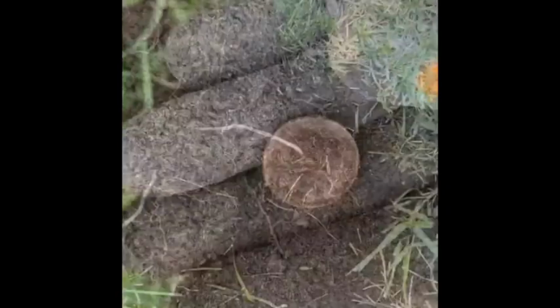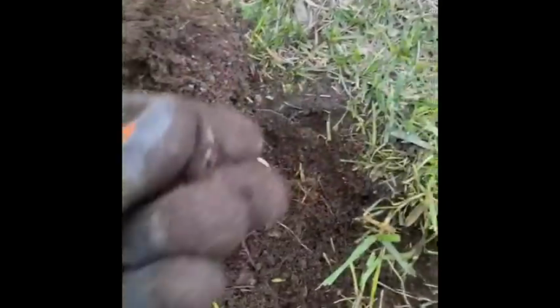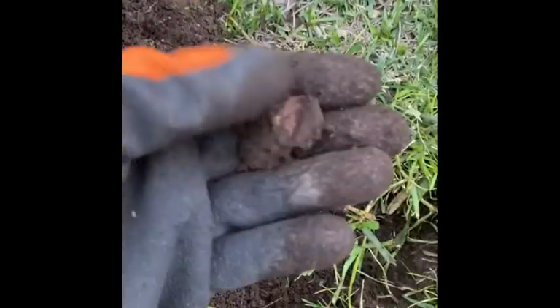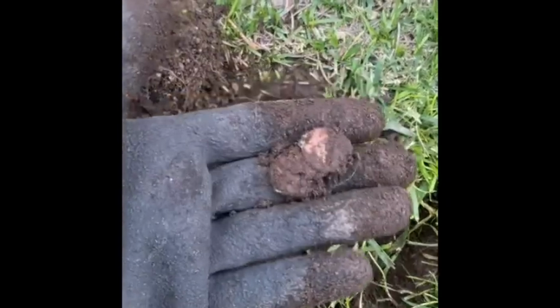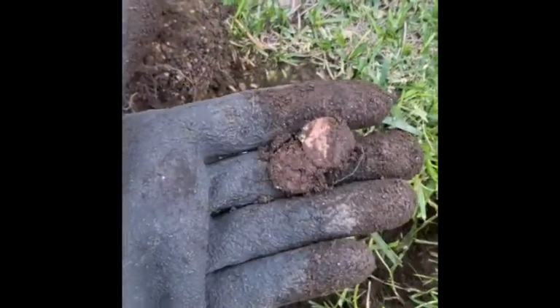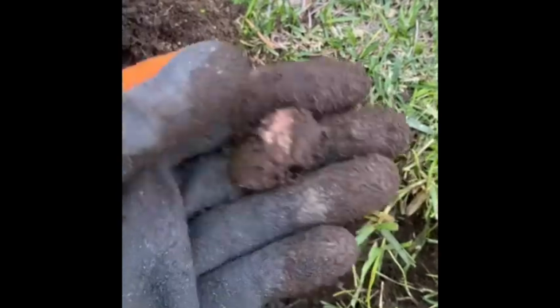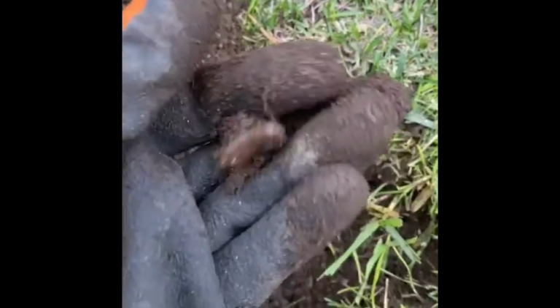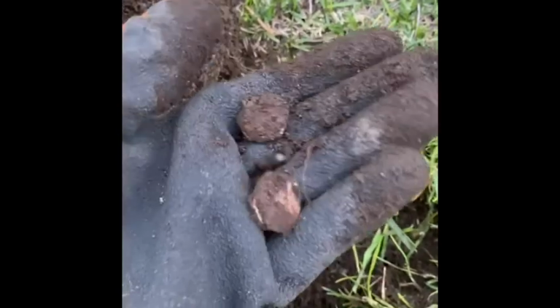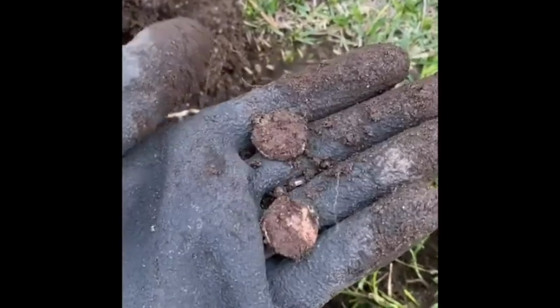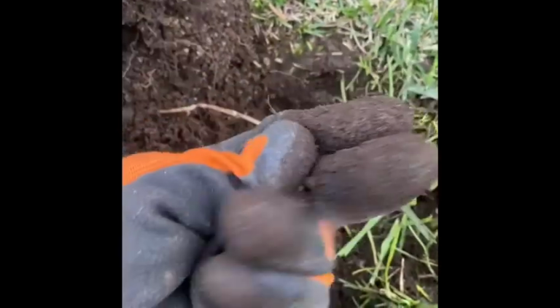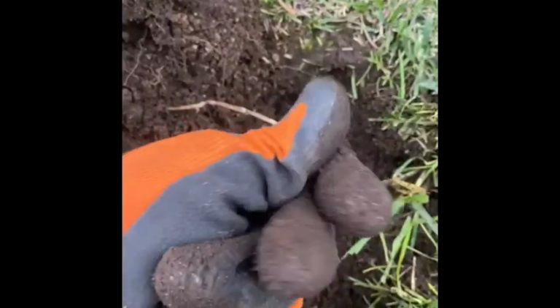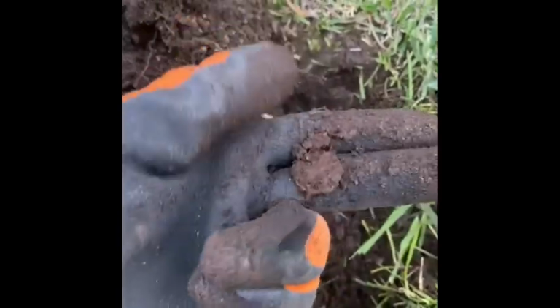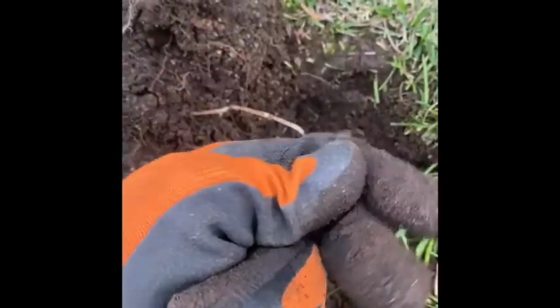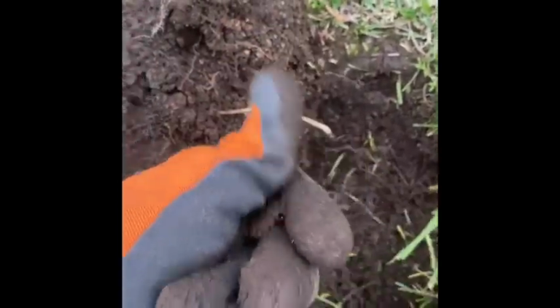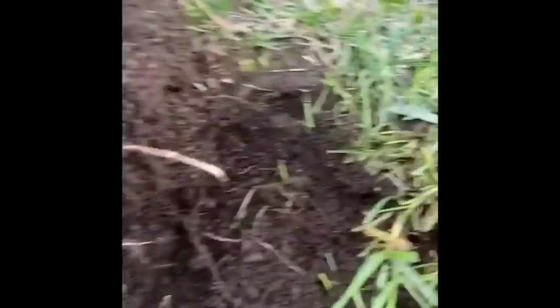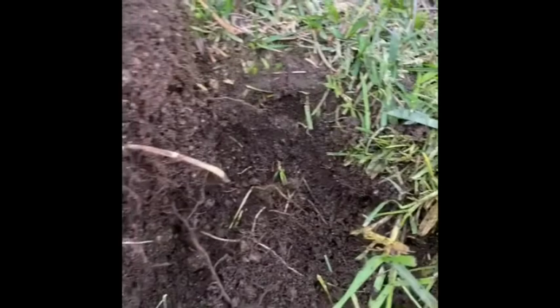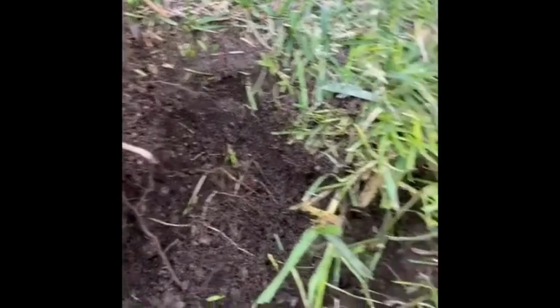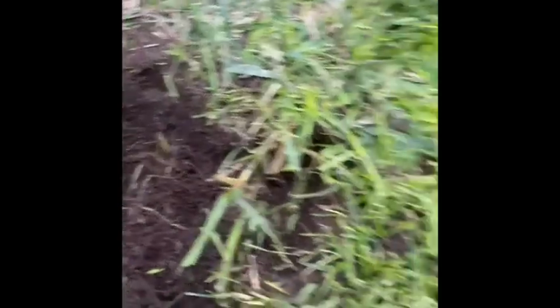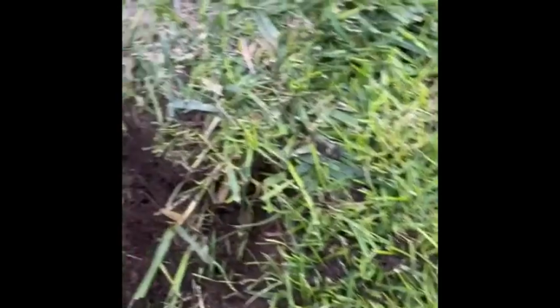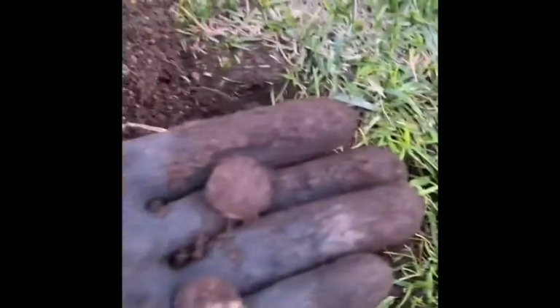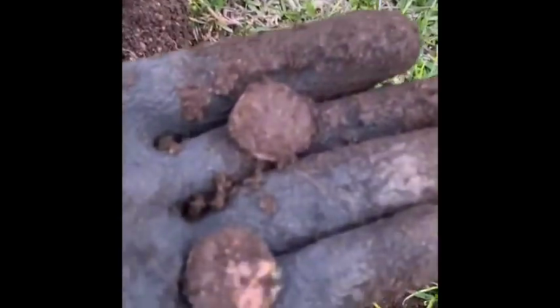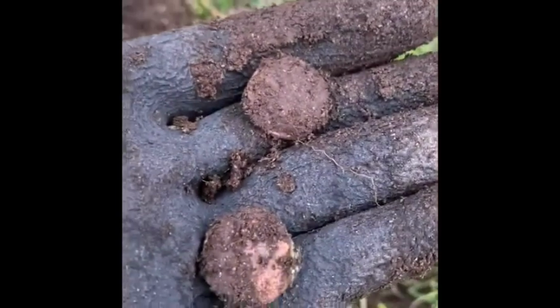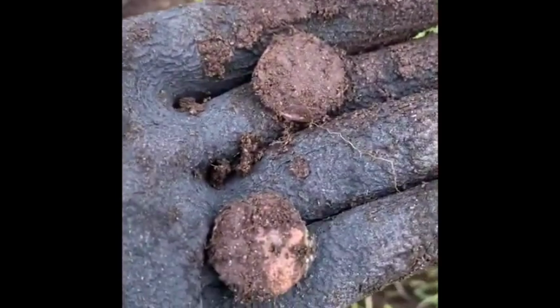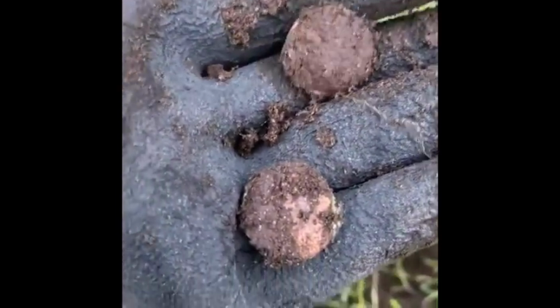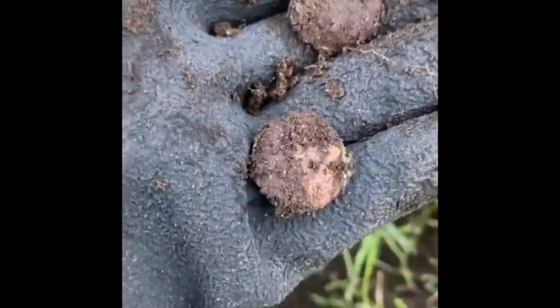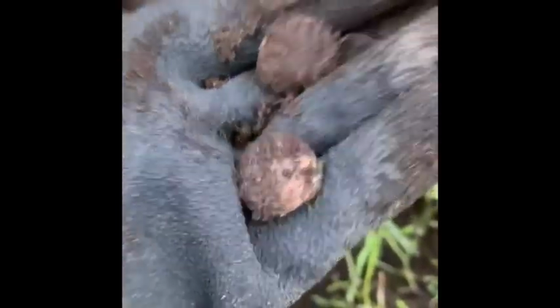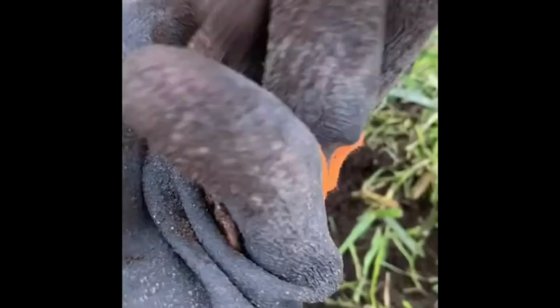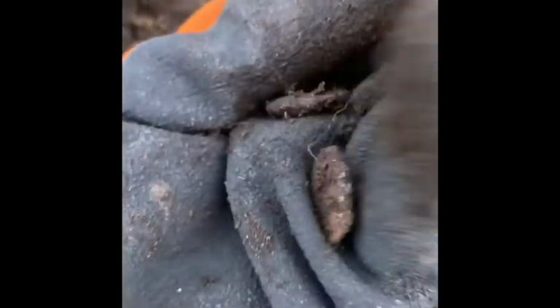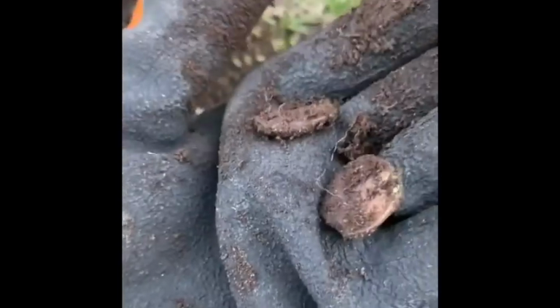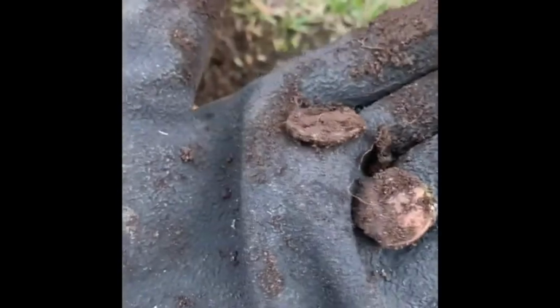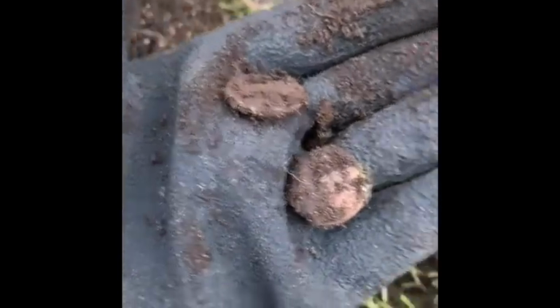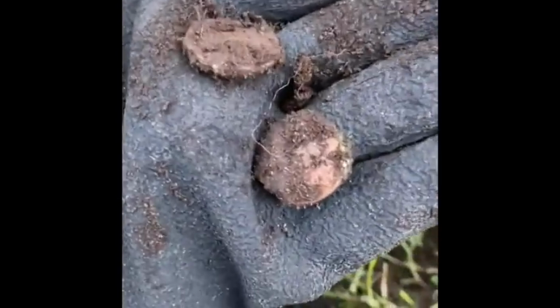We've got two zinc pennies — about three inches down. Alright, I'll clean these up at home. Pretty sure they're both zinc though. Moving on.